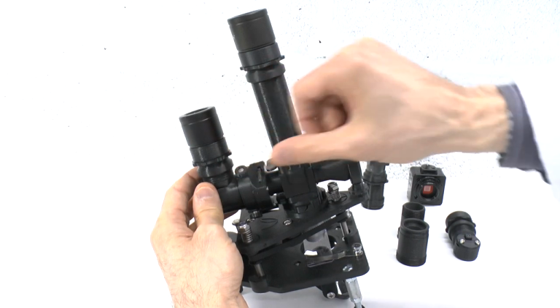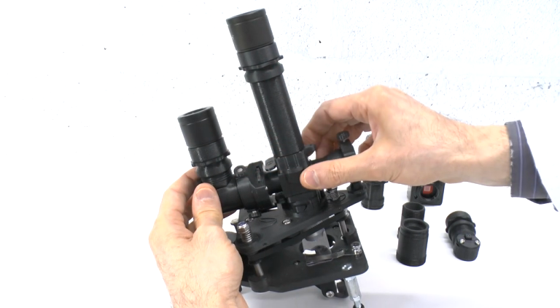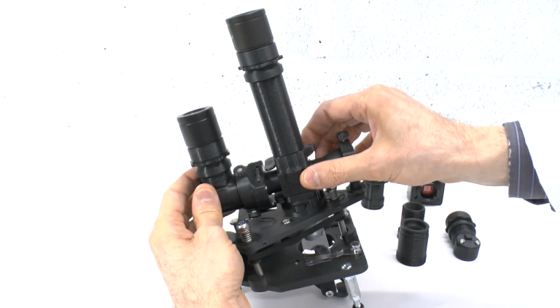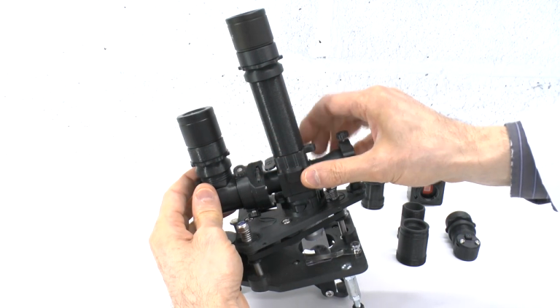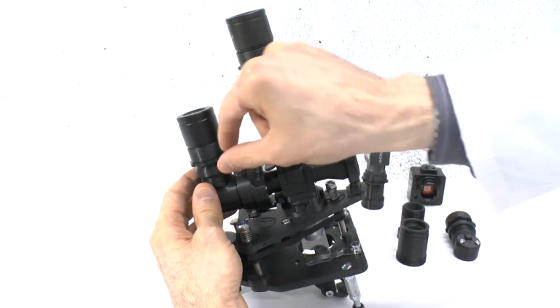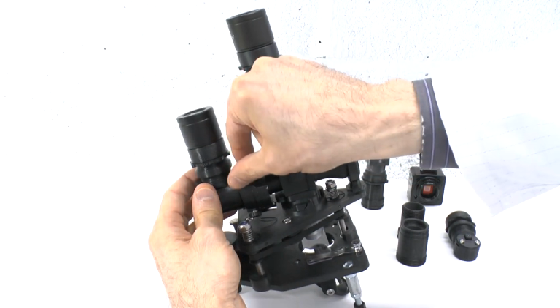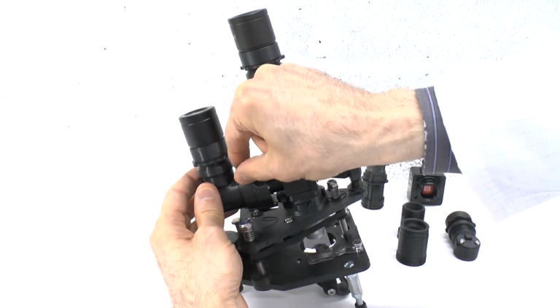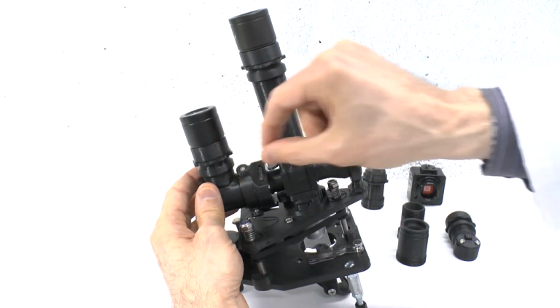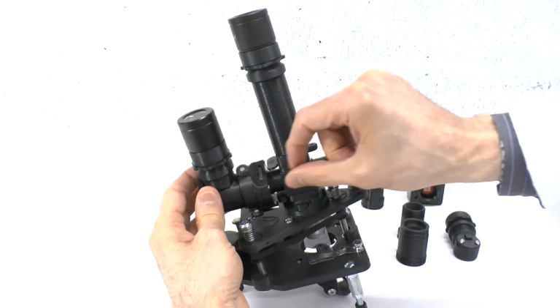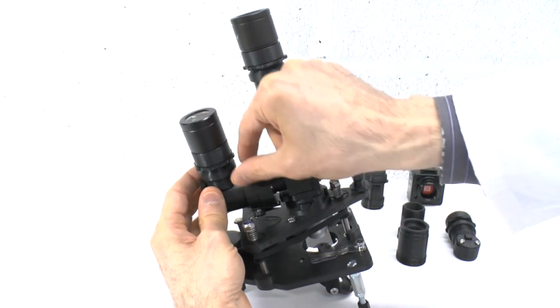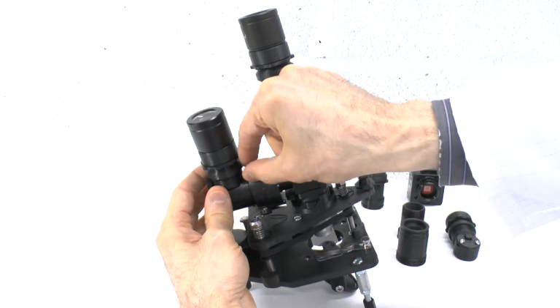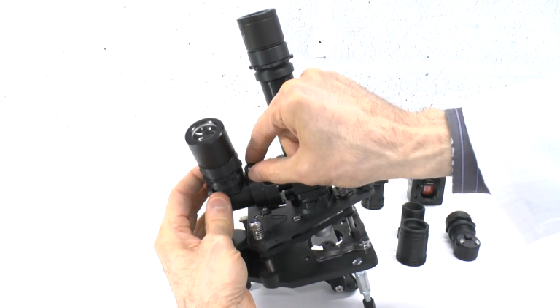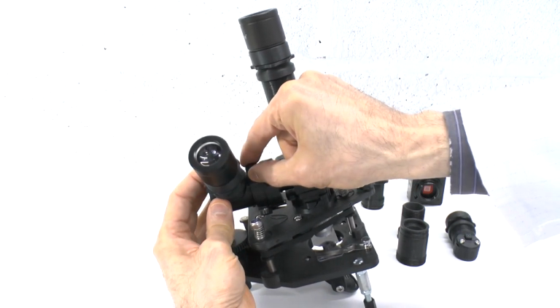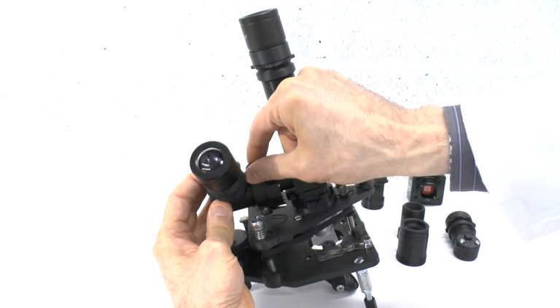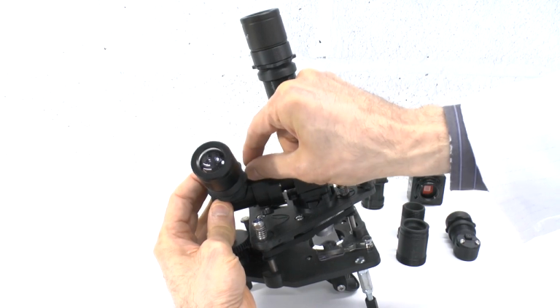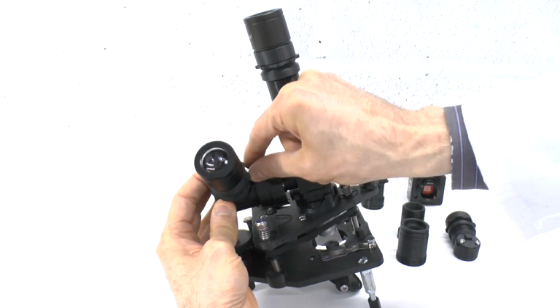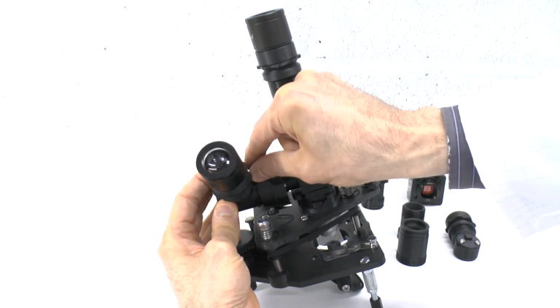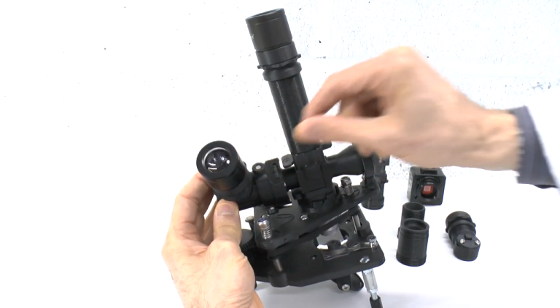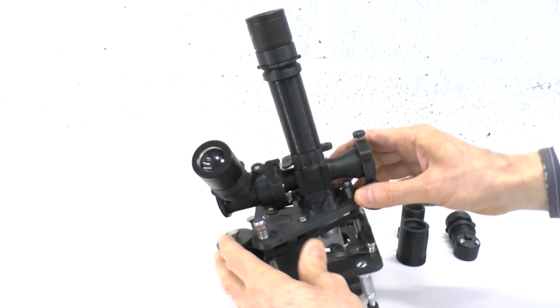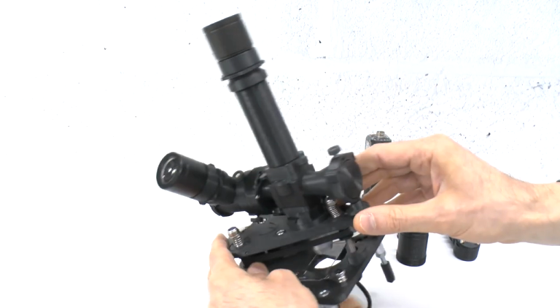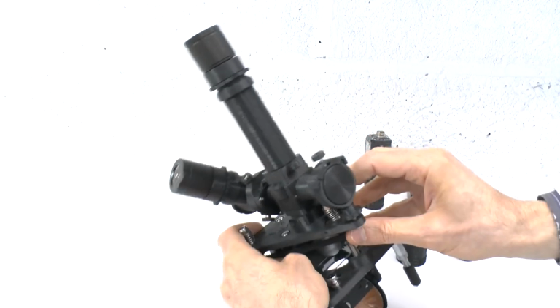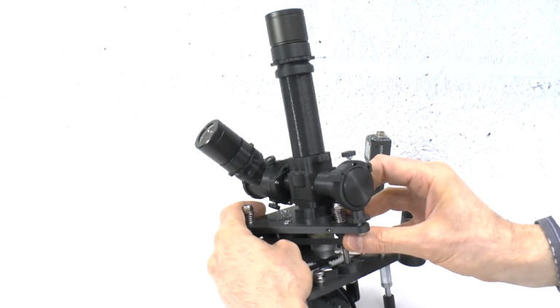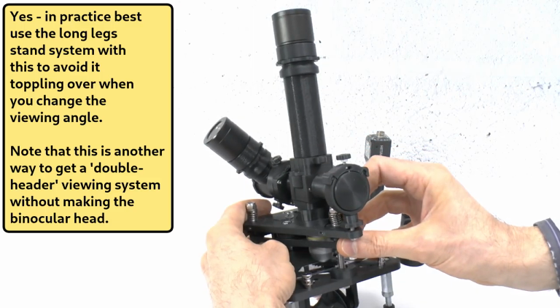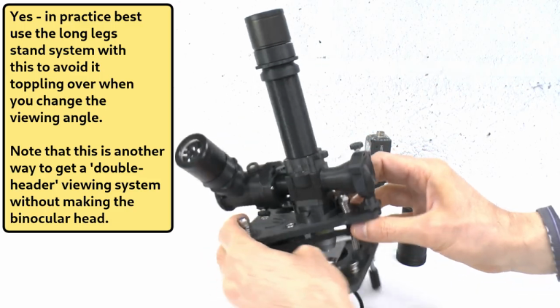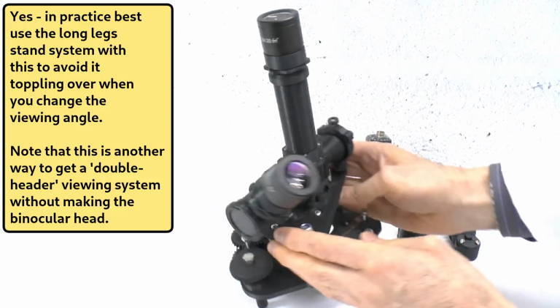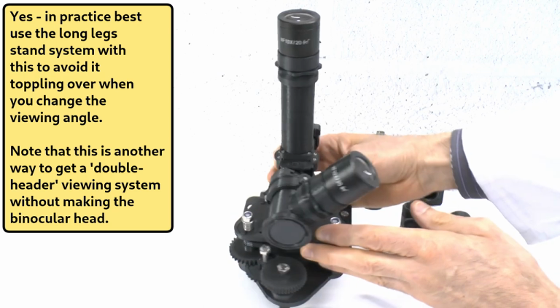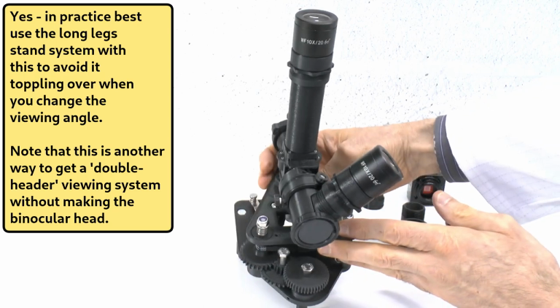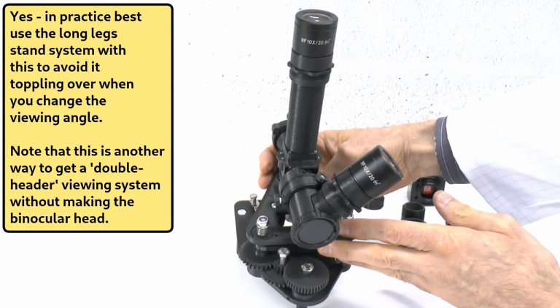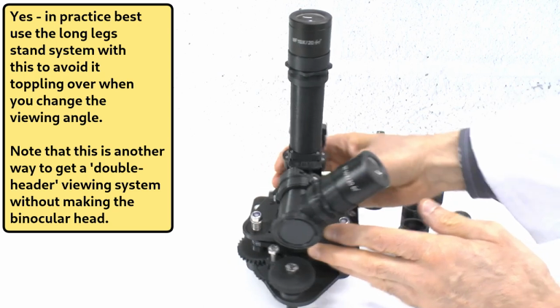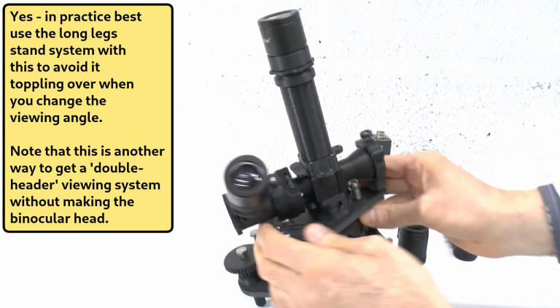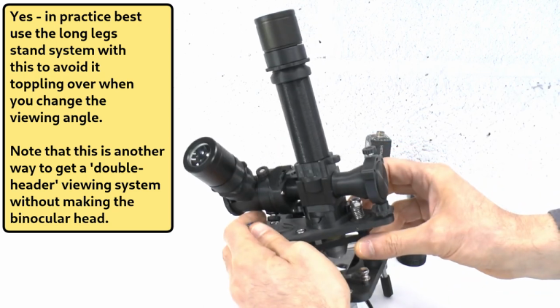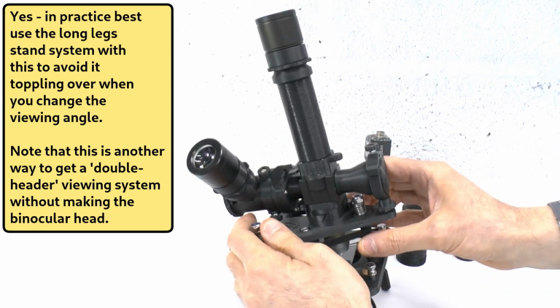The rotational freedom also allows you to position an ocular lens at a convenient ergonomic viewing angle, or to position a camera so as to prevent it from getting in the way of any ocular head modules.